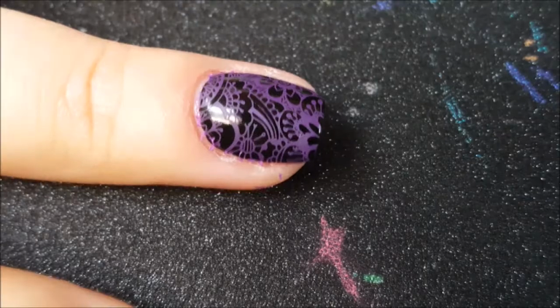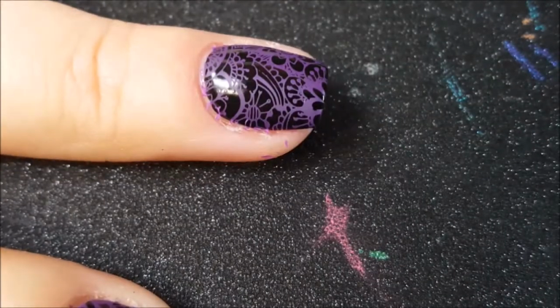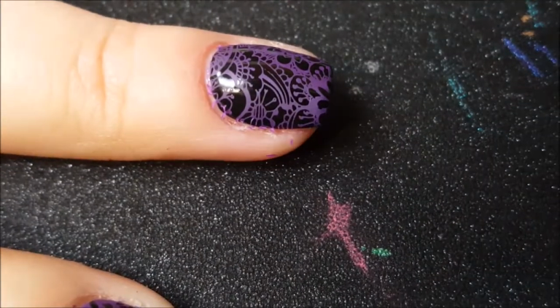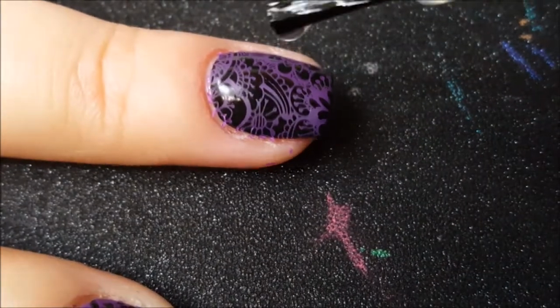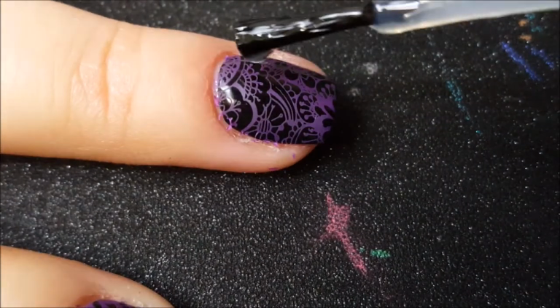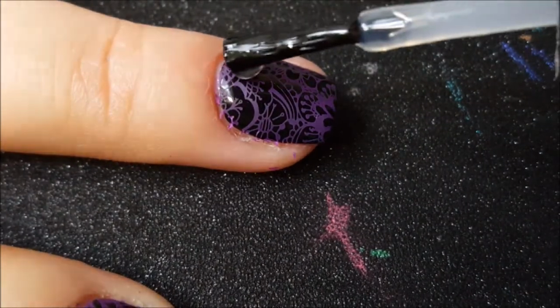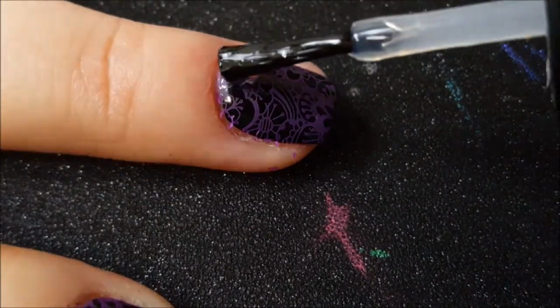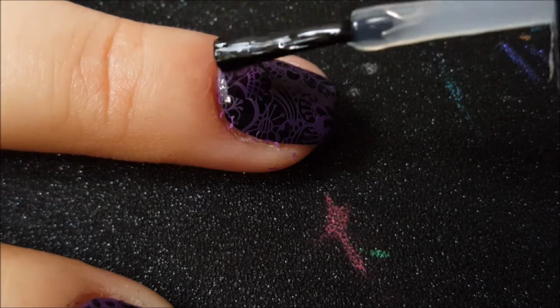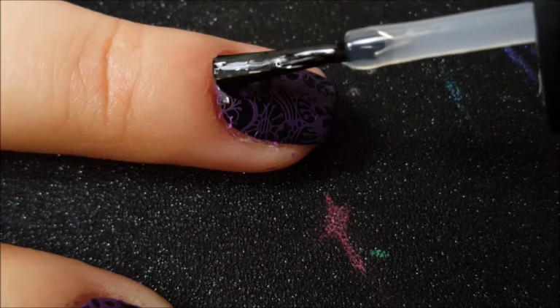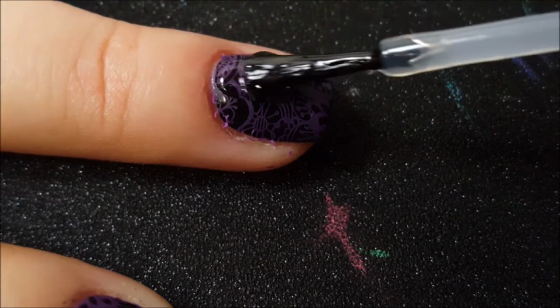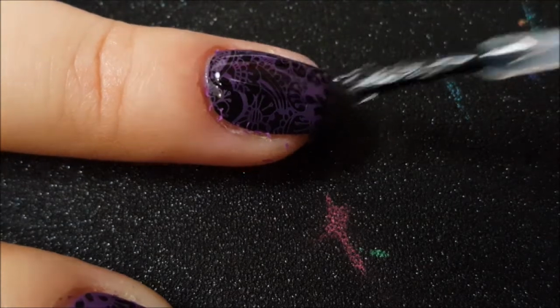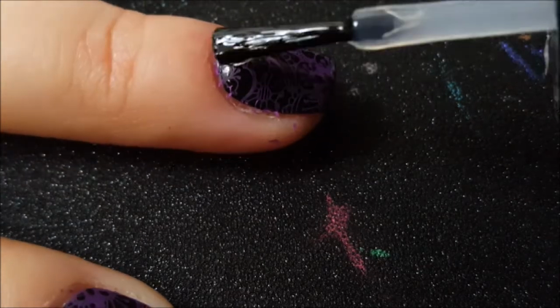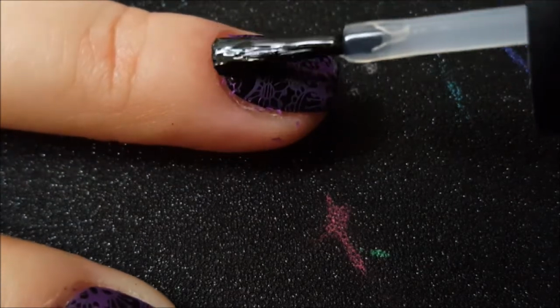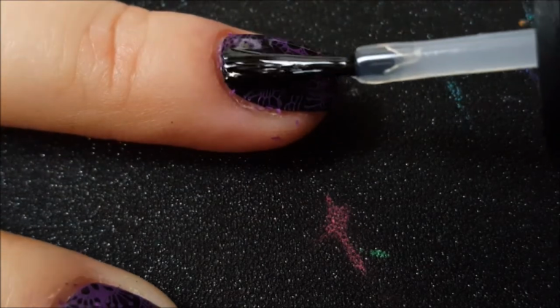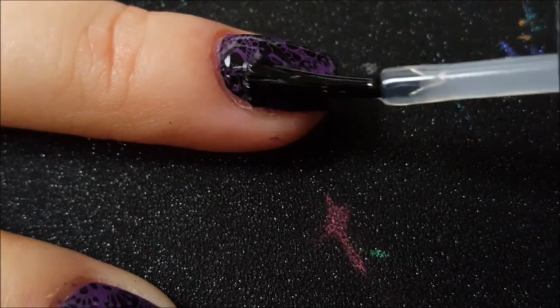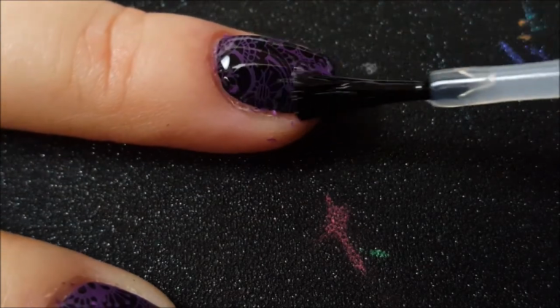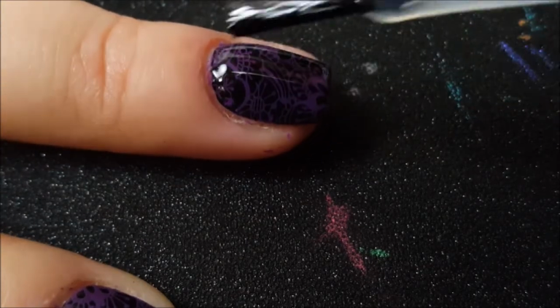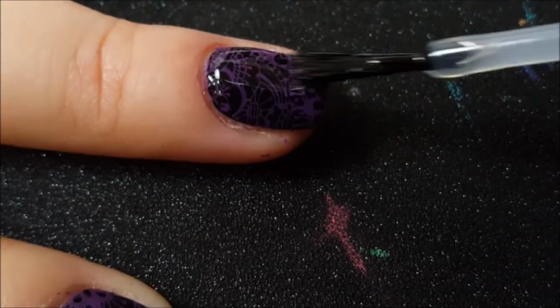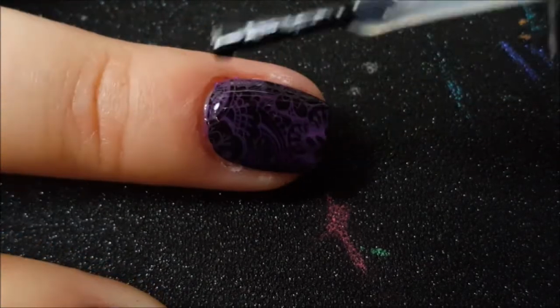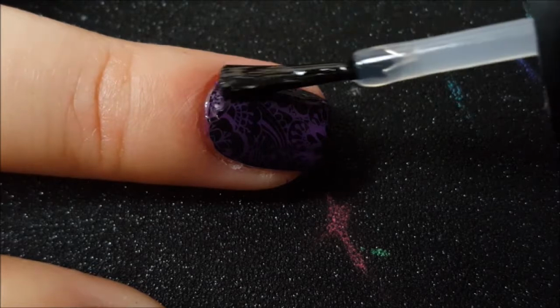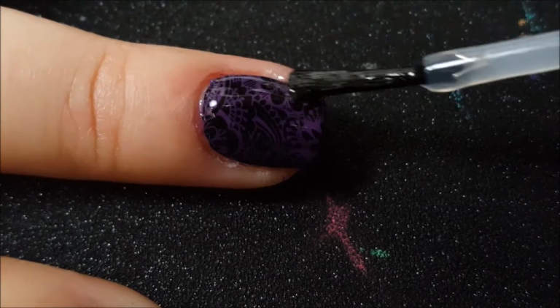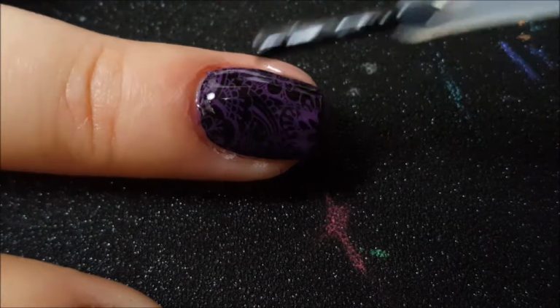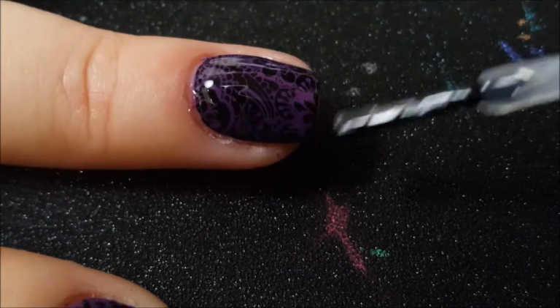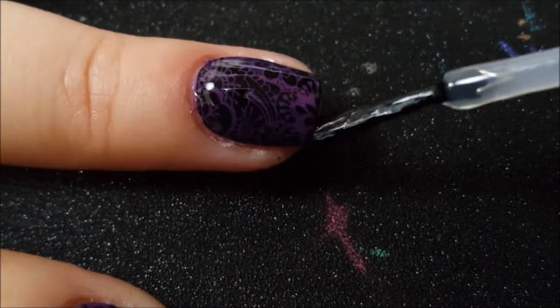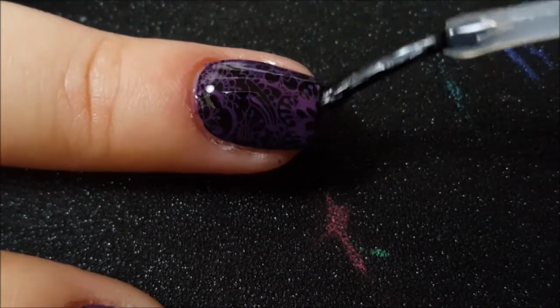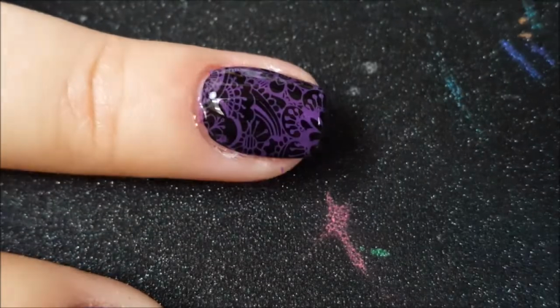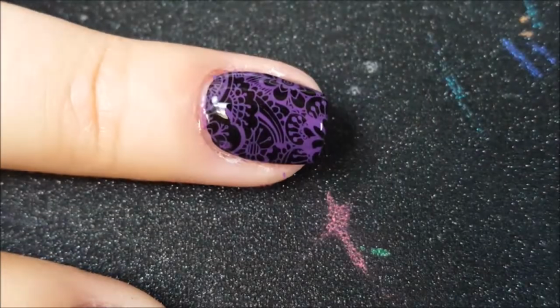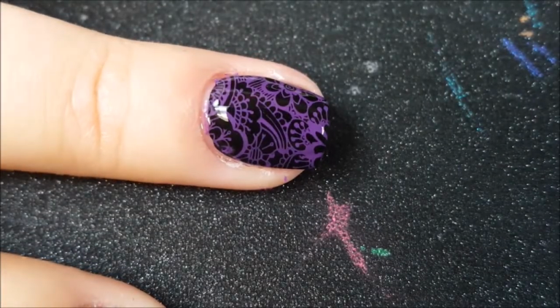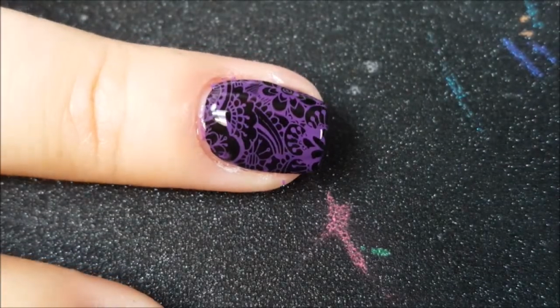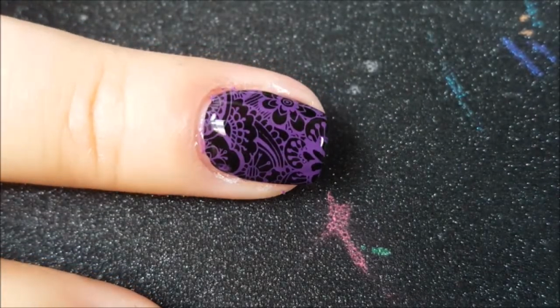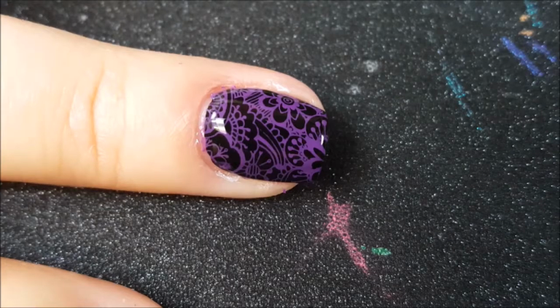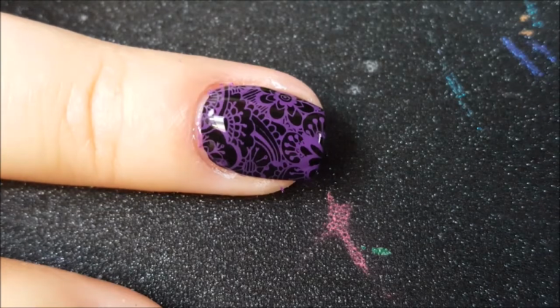Next, I'm just going to finish these swatches with a really thick coat of Out the Door top coat. I just float it over the image and you can see that it doesn't smear or bleed or anything. It just comes out really nice and shiny.